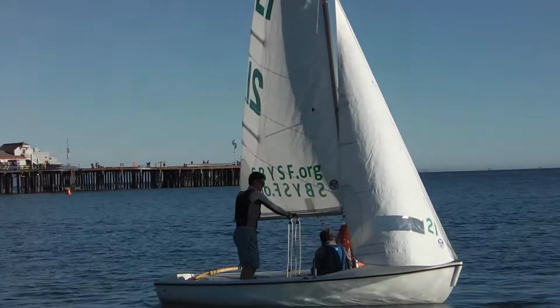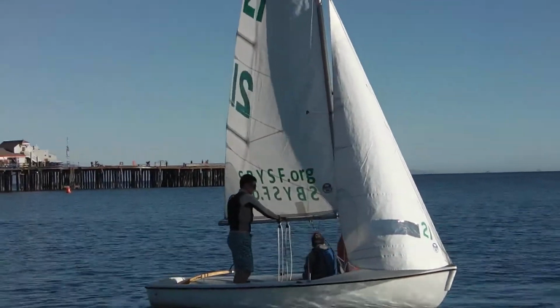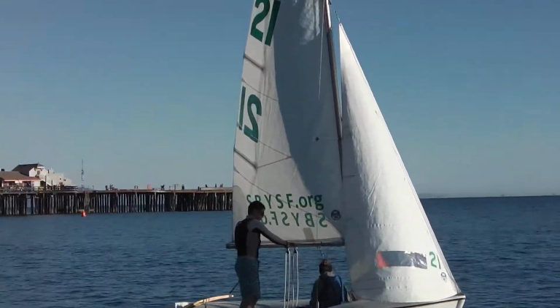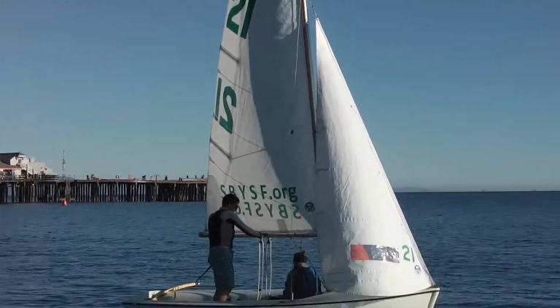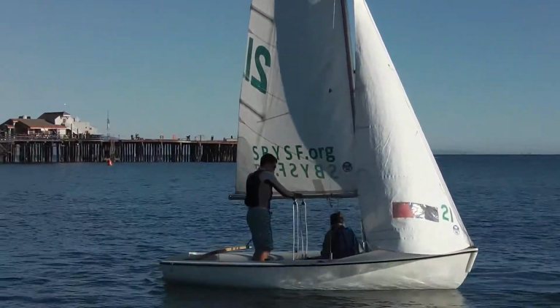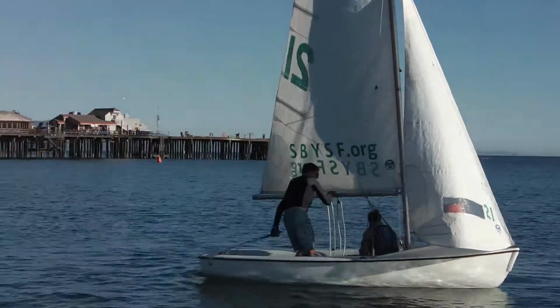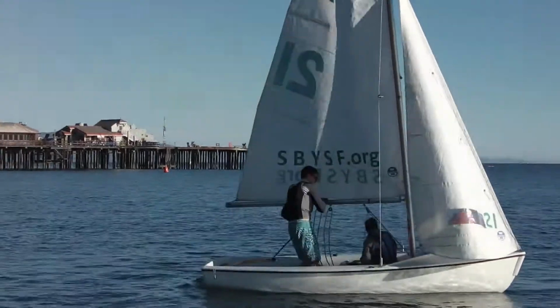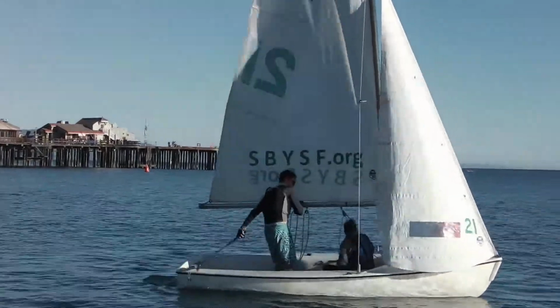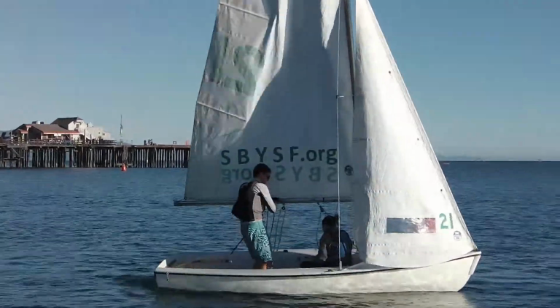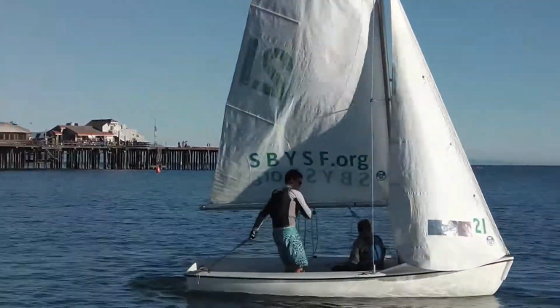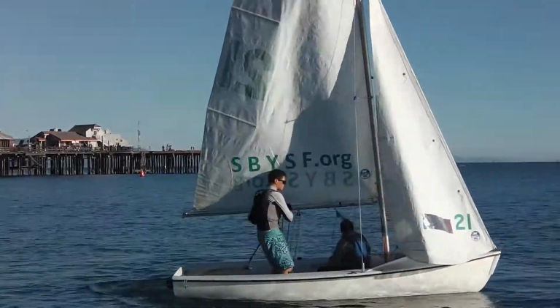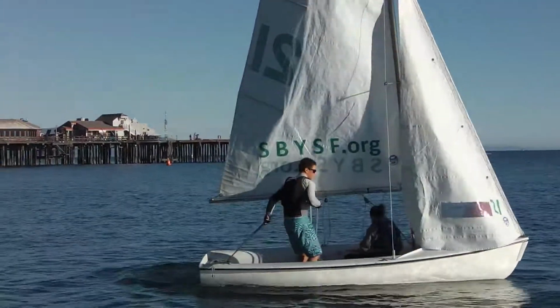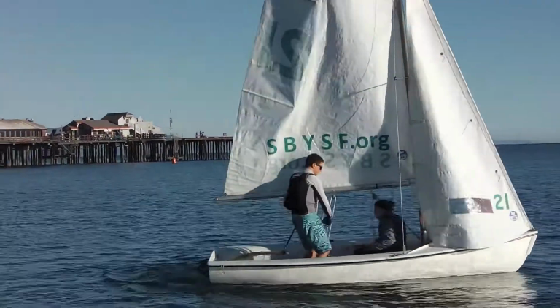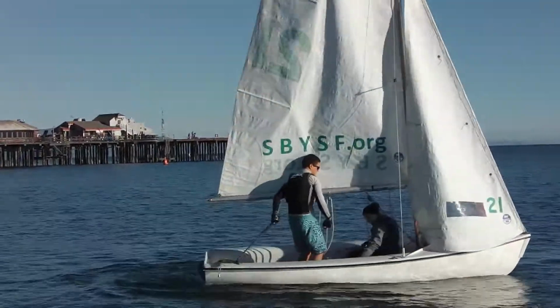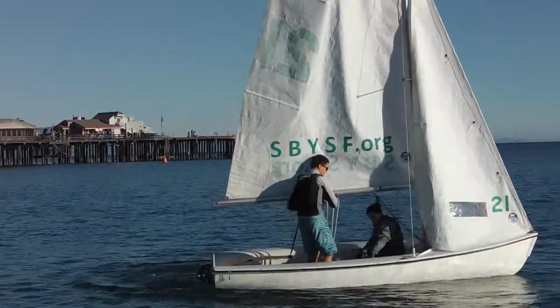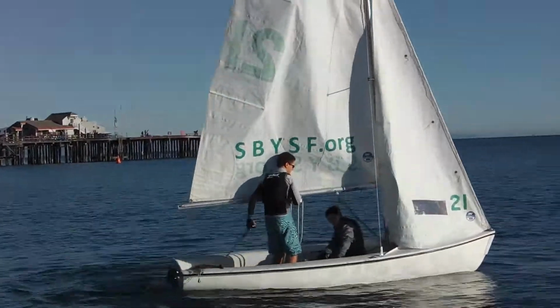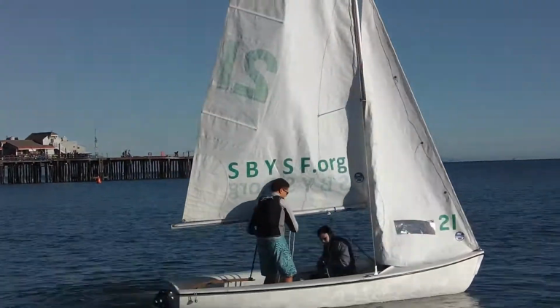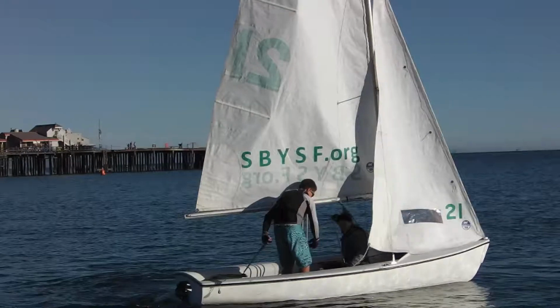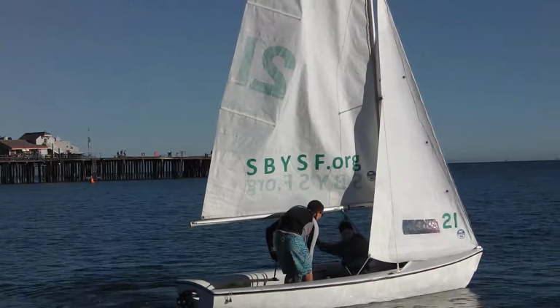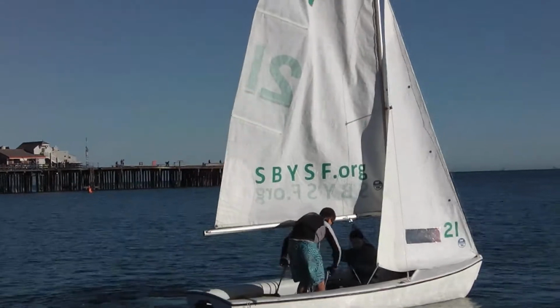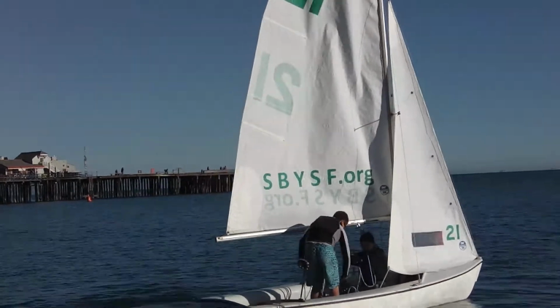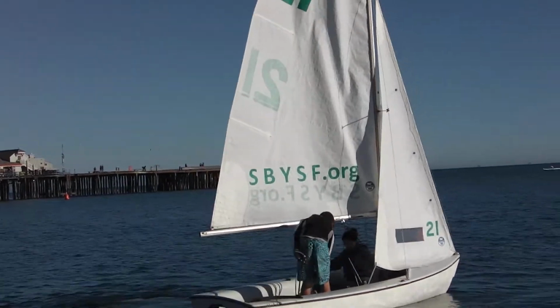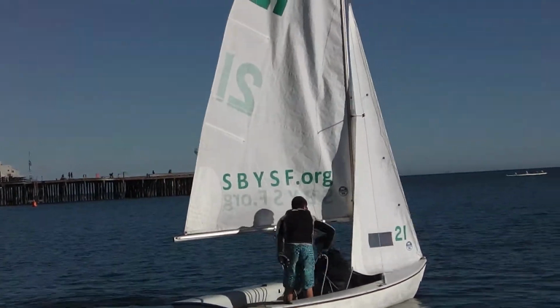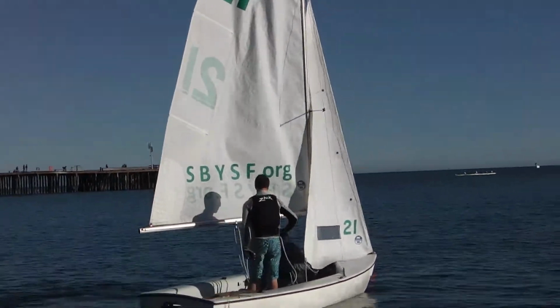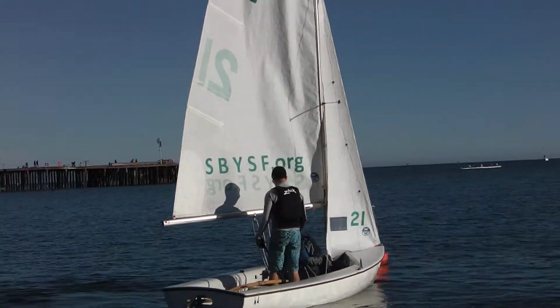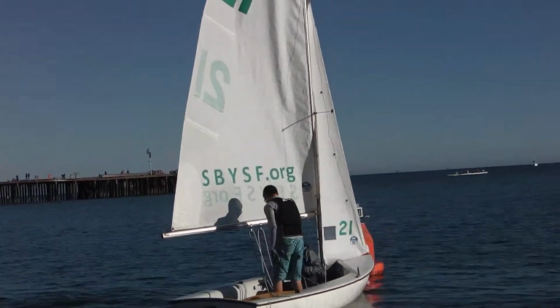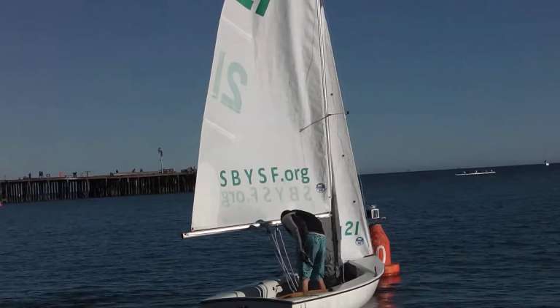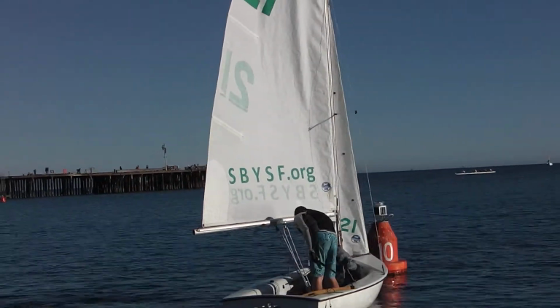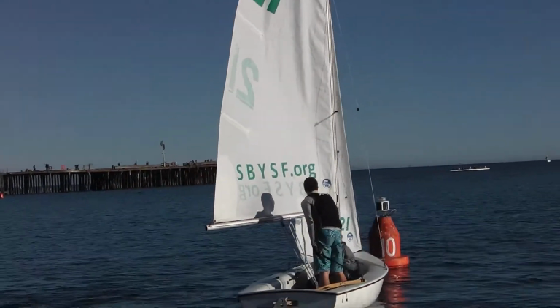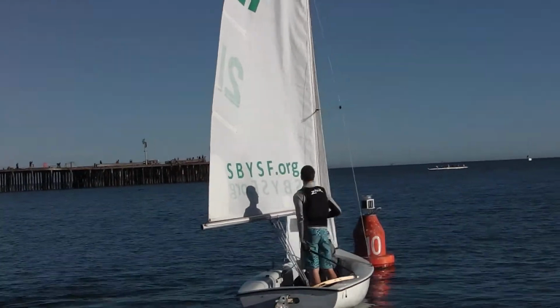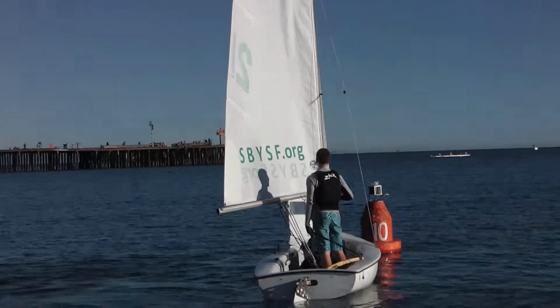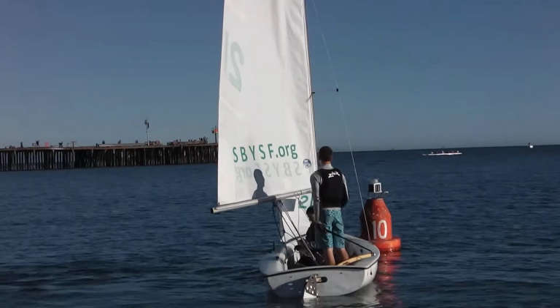Flow is reversed right now, so he's steering over with his tiller. He probably should have steered more. He should be backing that jib and heeling to windward right now, to make that boat bear away.